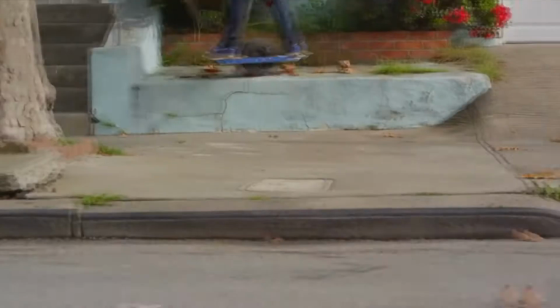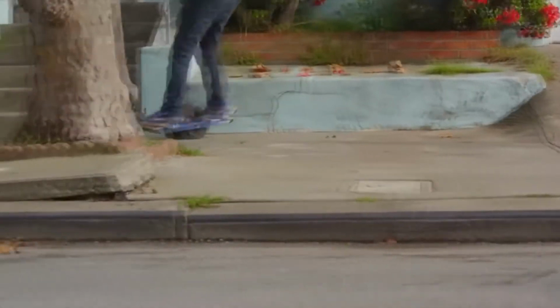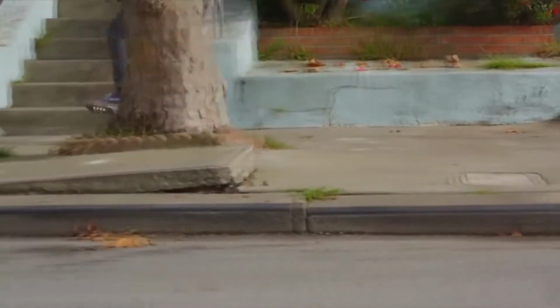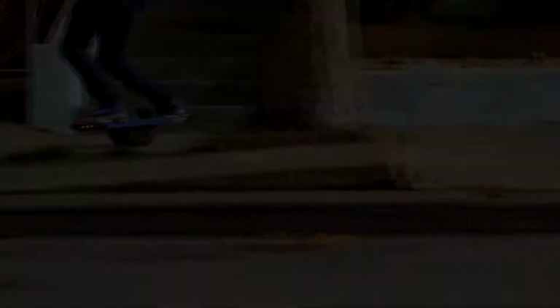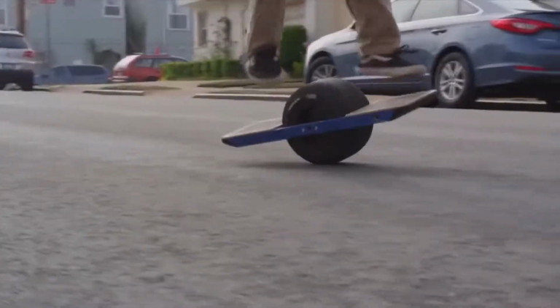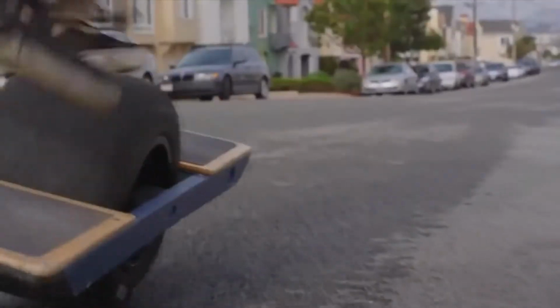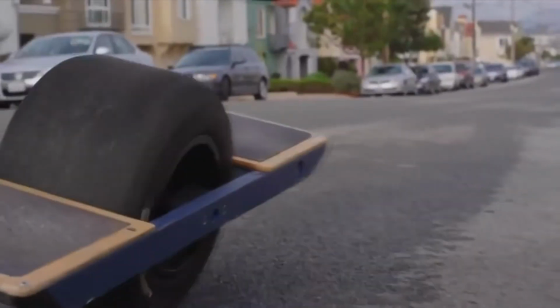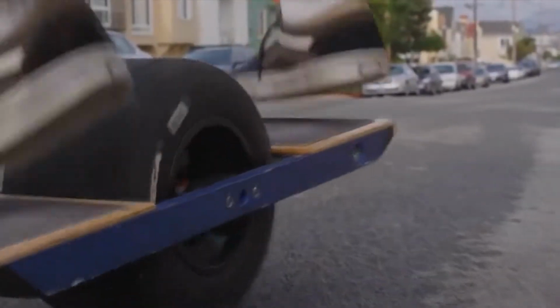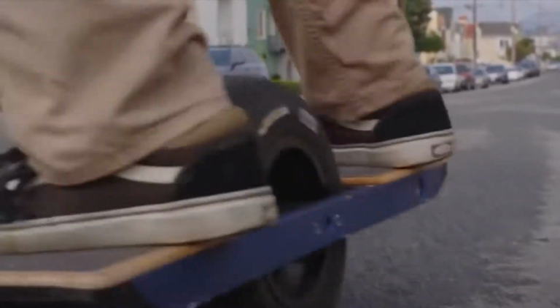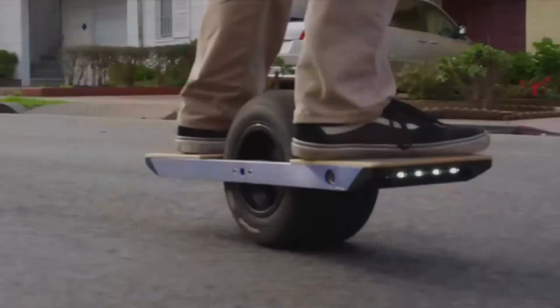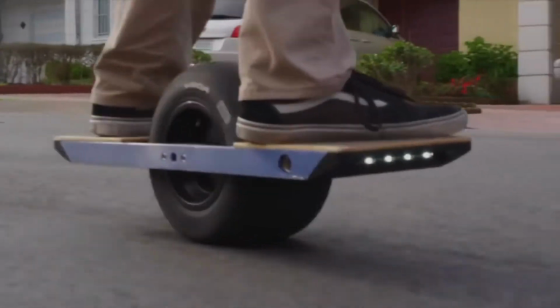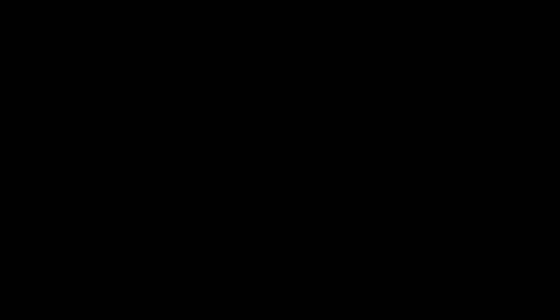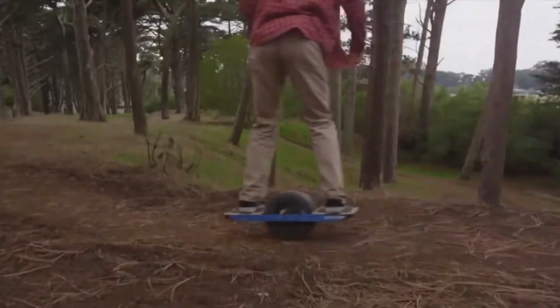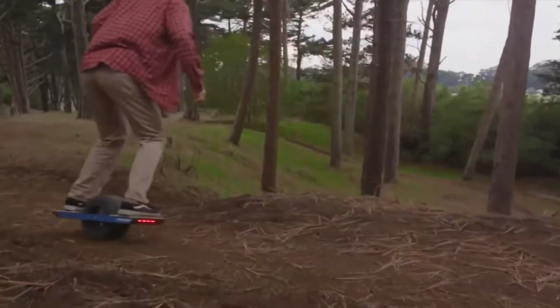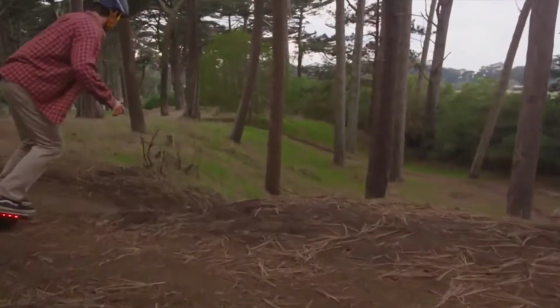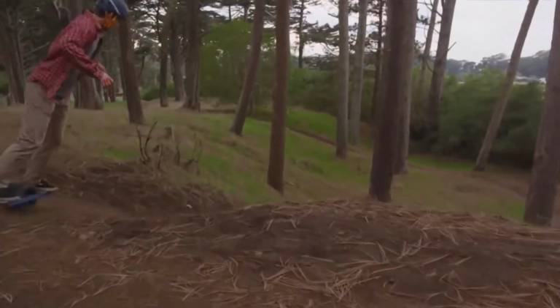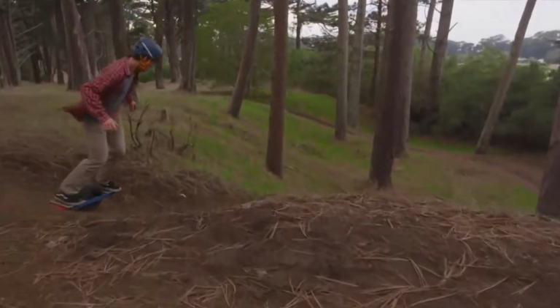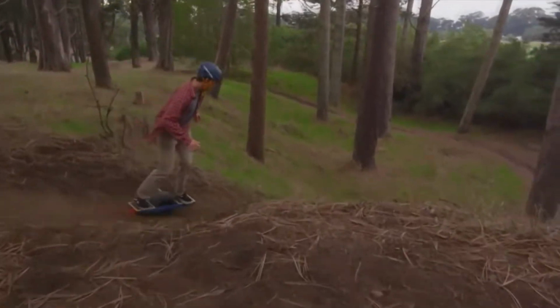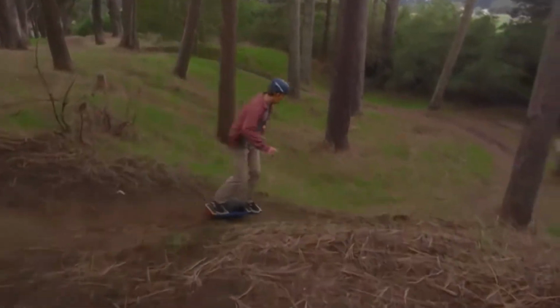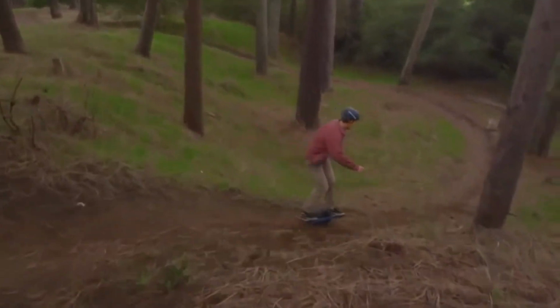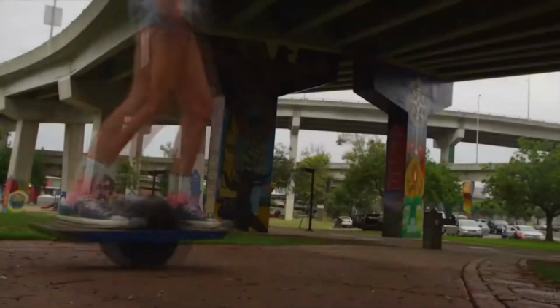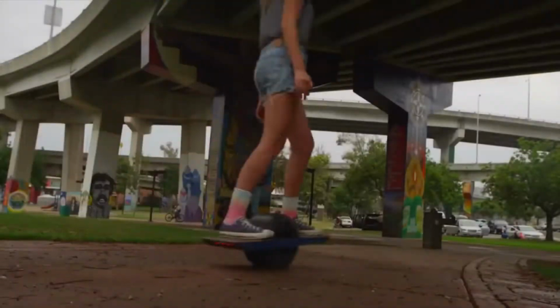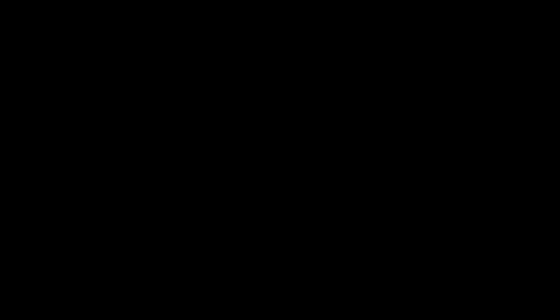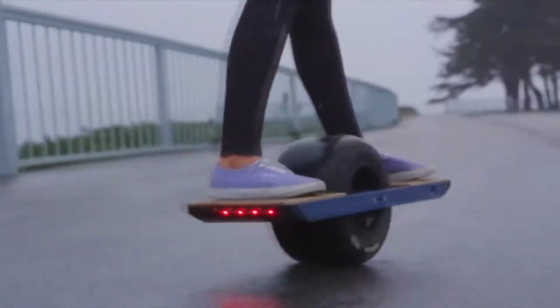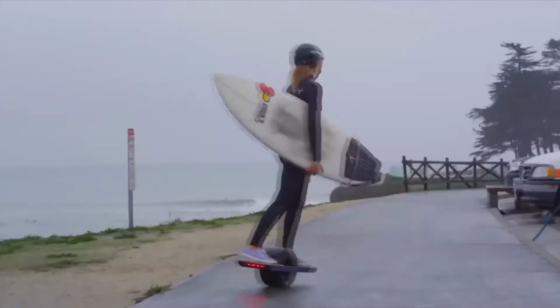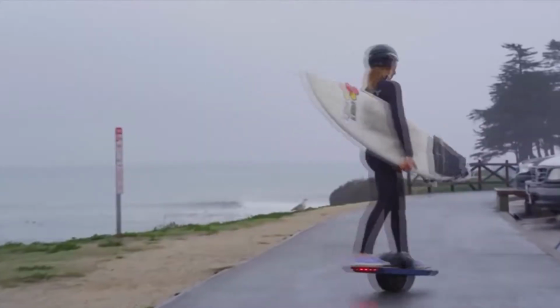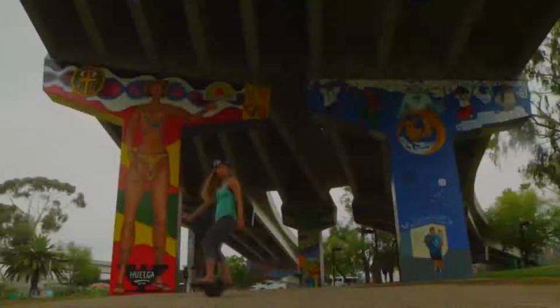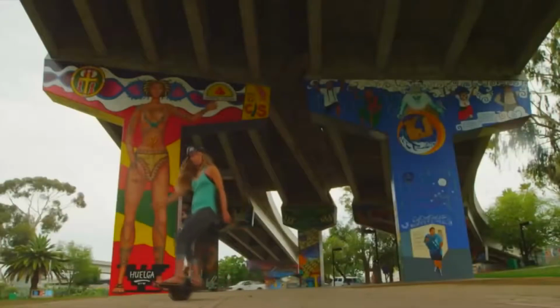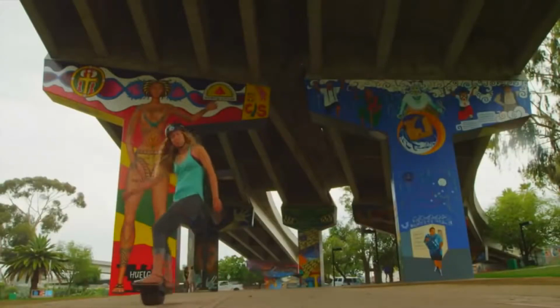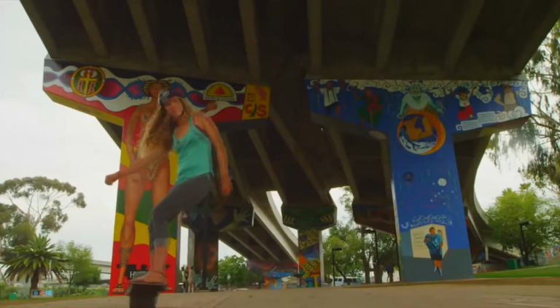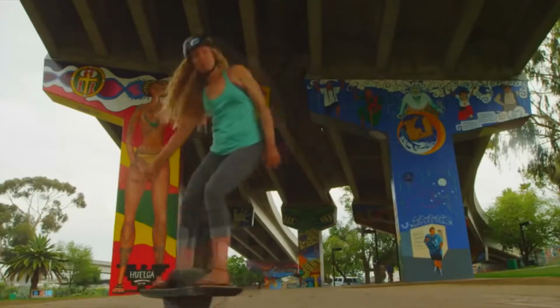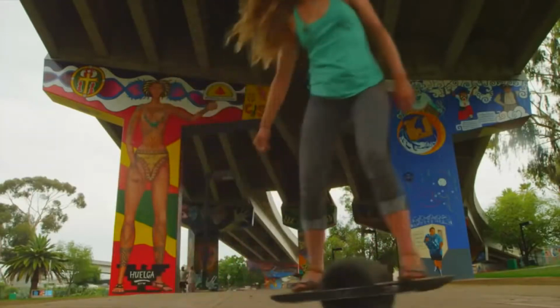Hi guys! In our new episode, we will tell you about a one-wheel skateboard for cross-country rides. Feel free to comment and share your thoughts about this invention. And of course, press thumbs up if you like this idea.